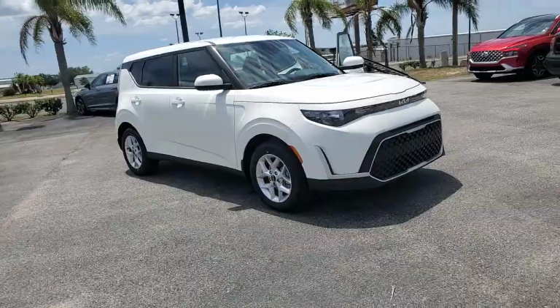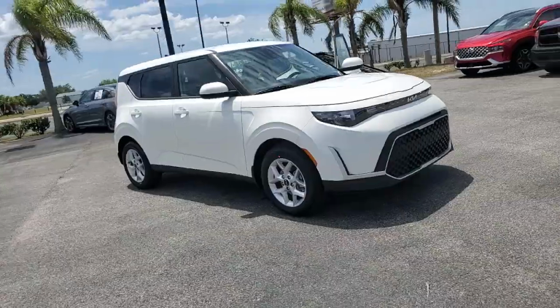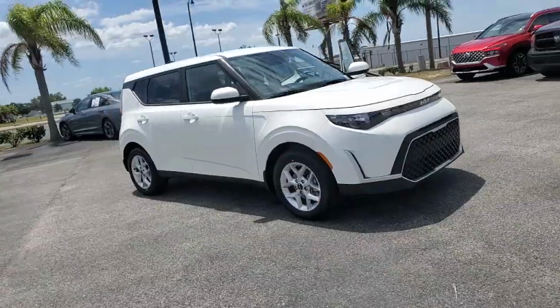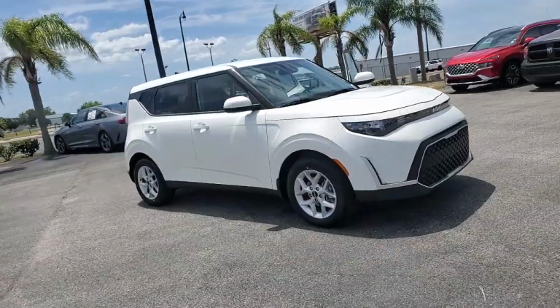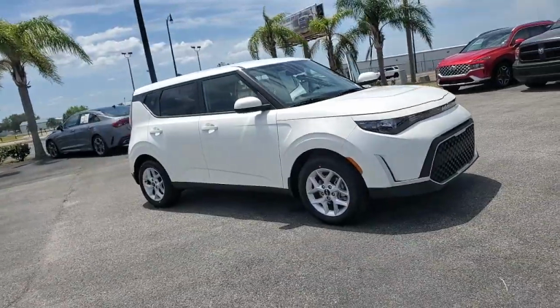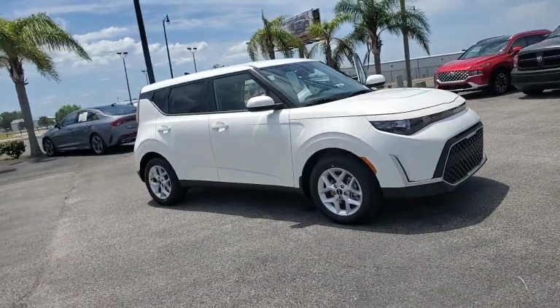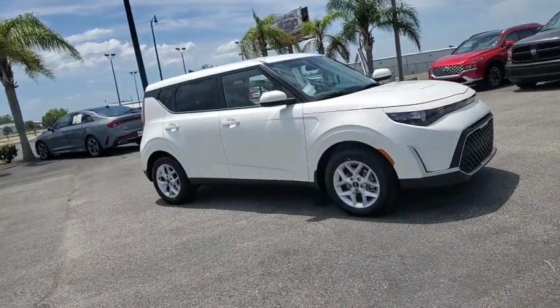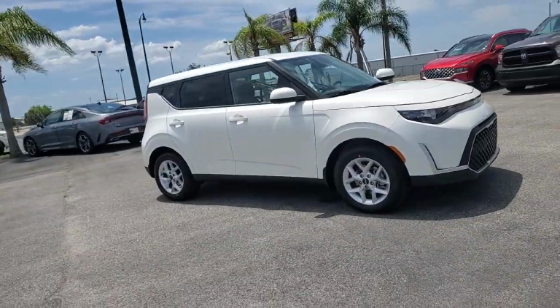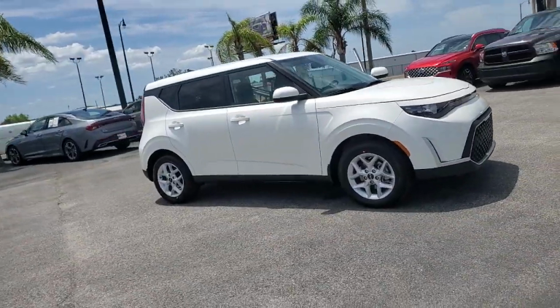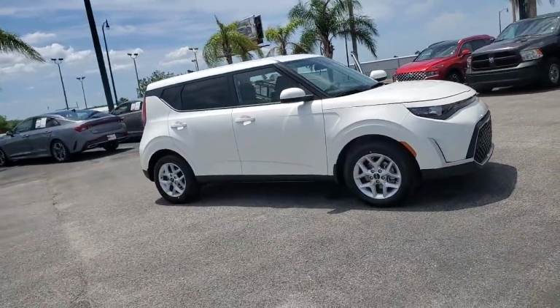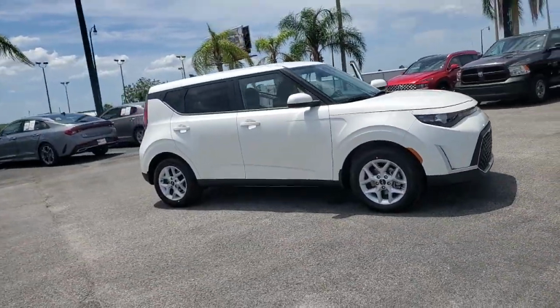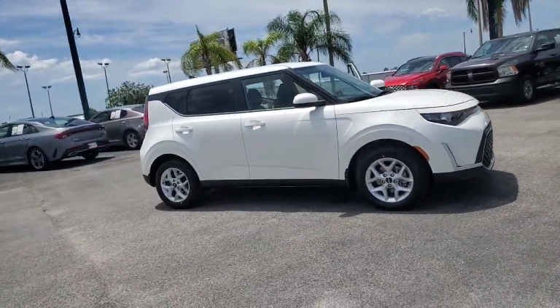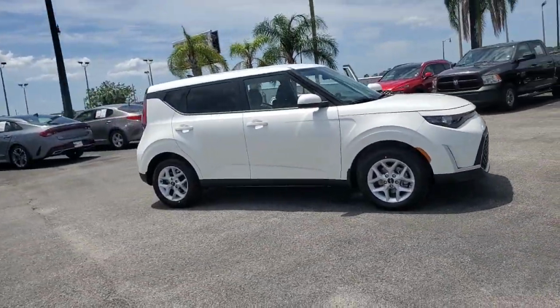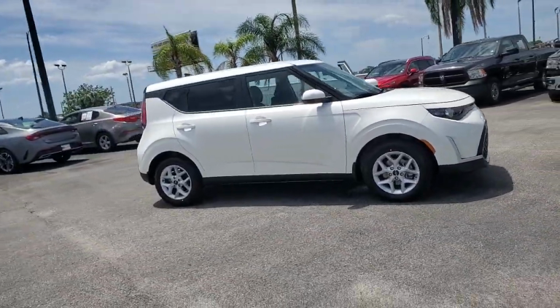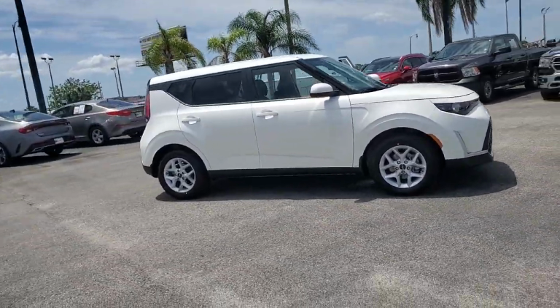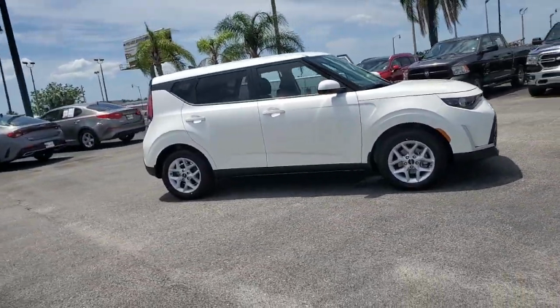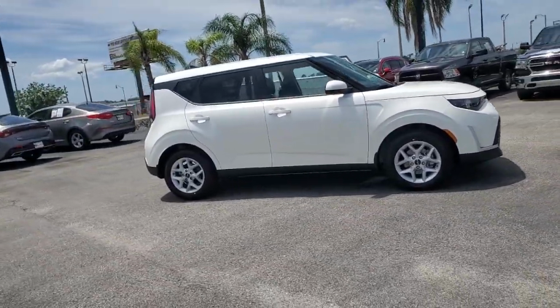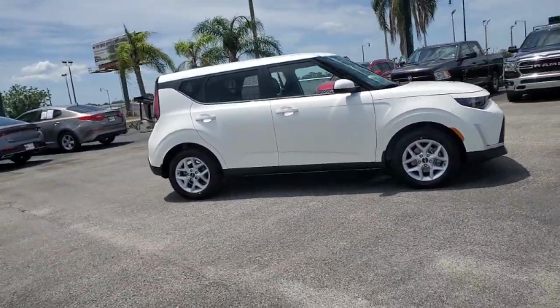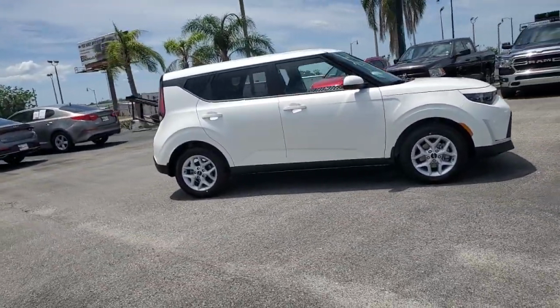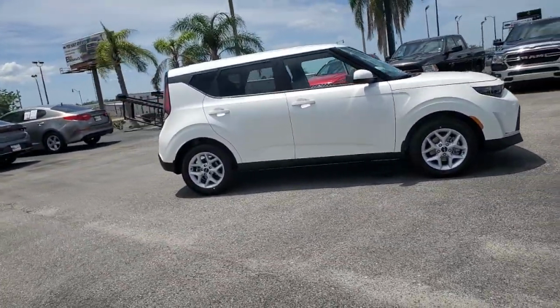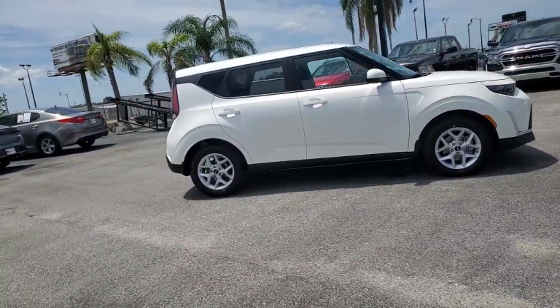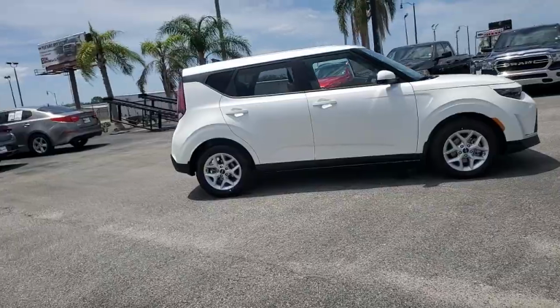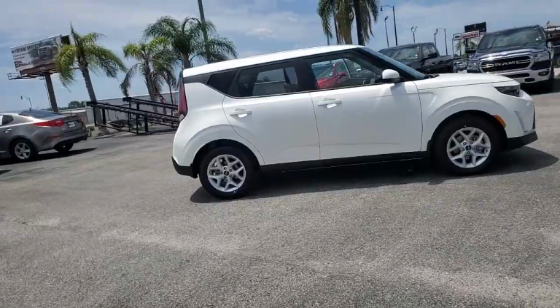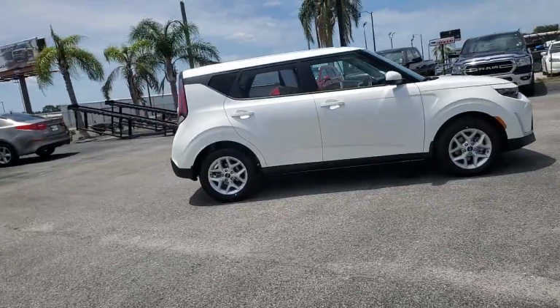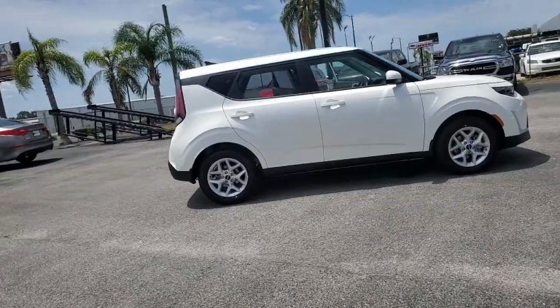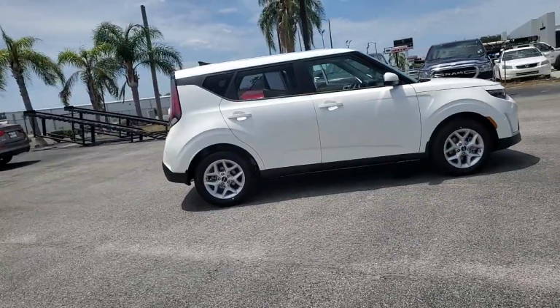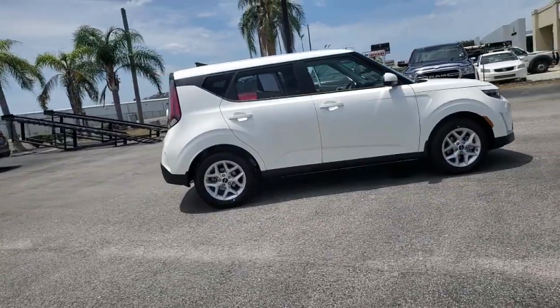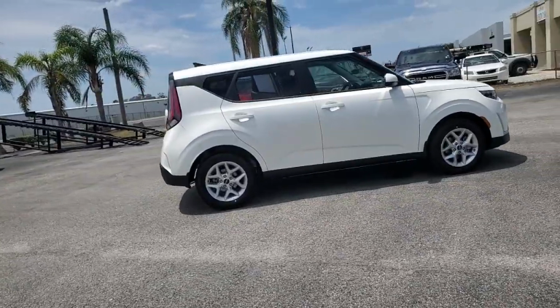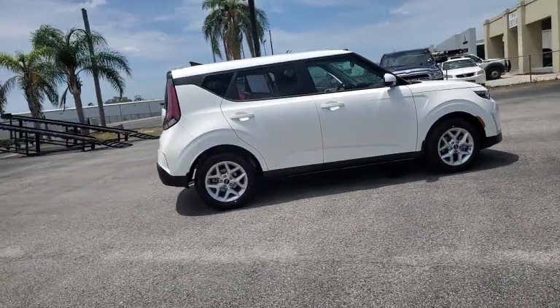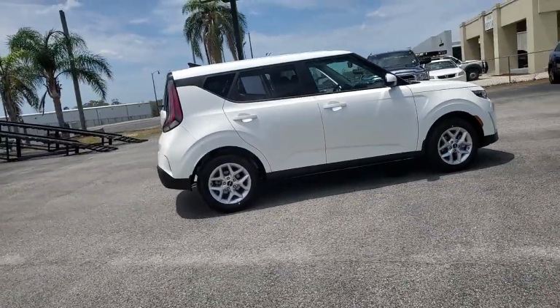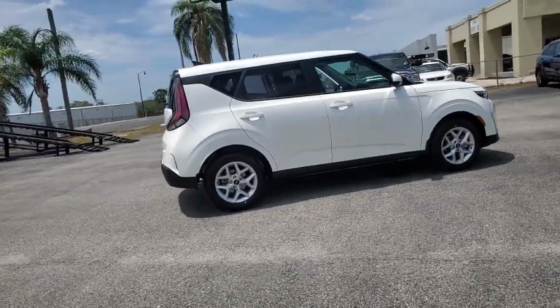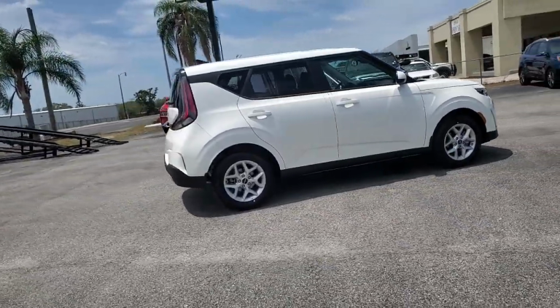Can you see yourself in the 2023 Kia Soul? Take a closer look at this spacious and tech-rich Soul.